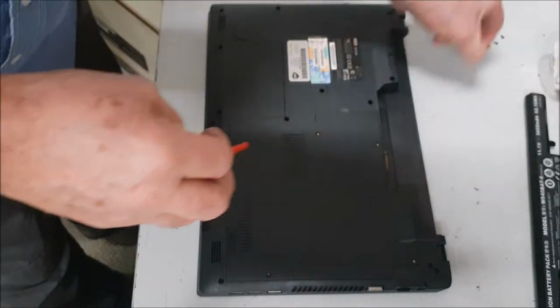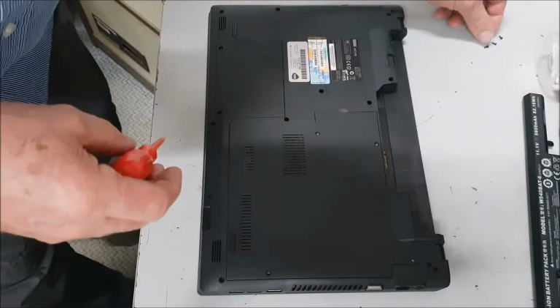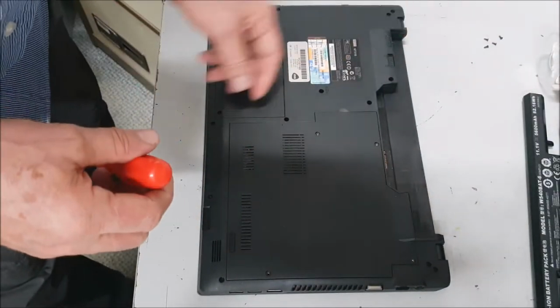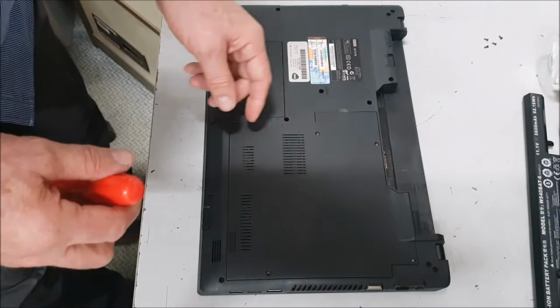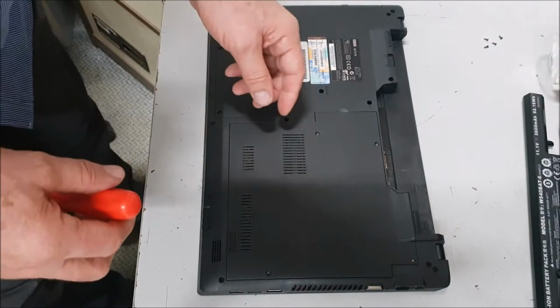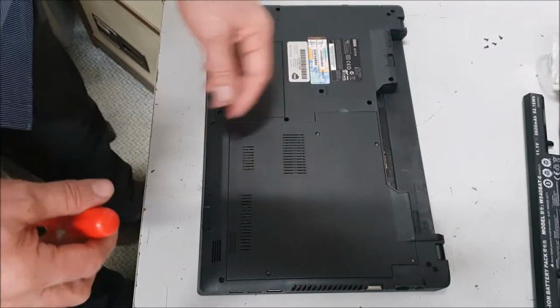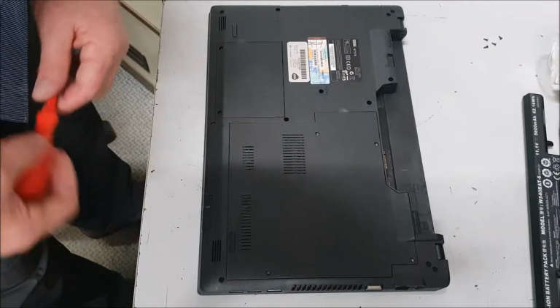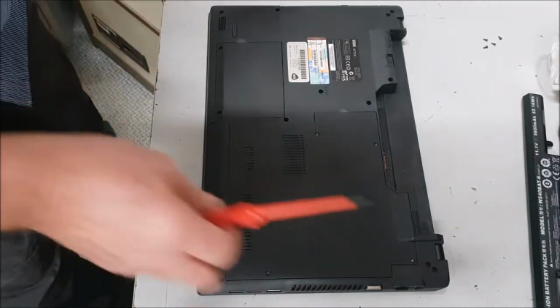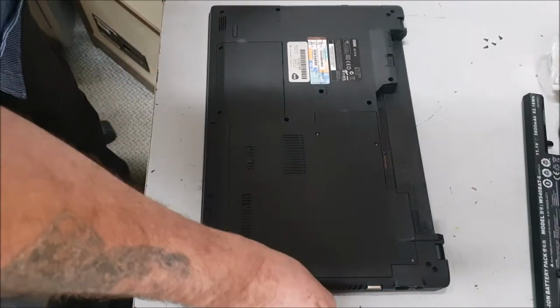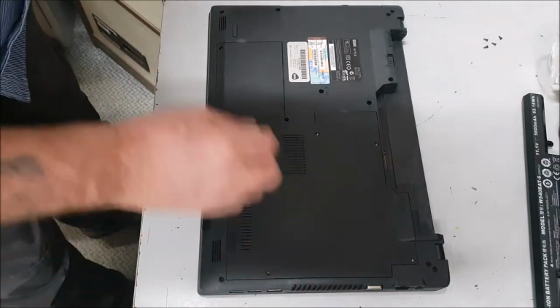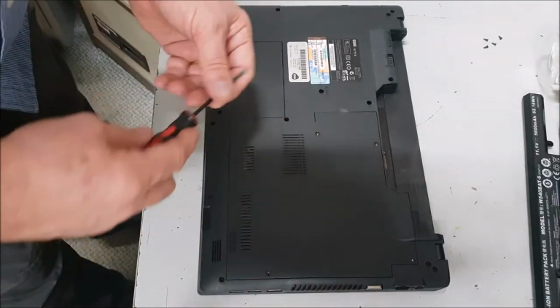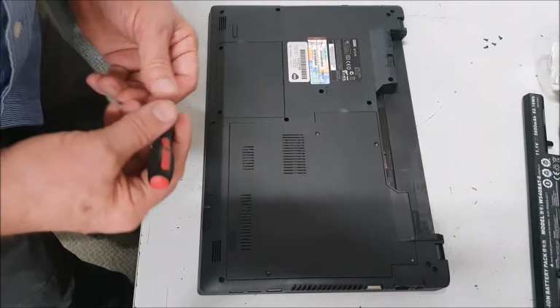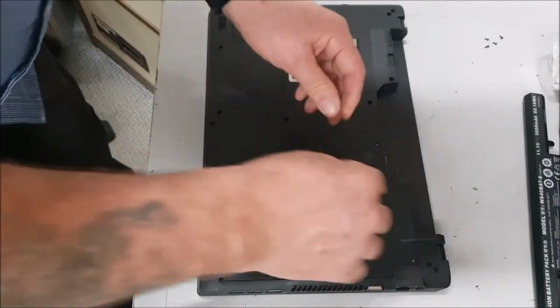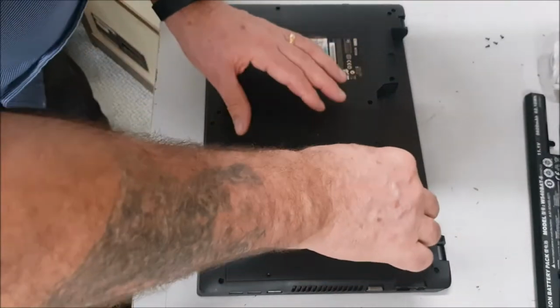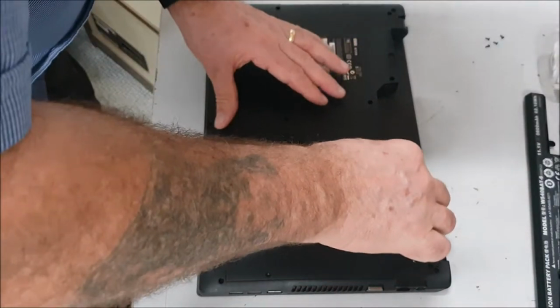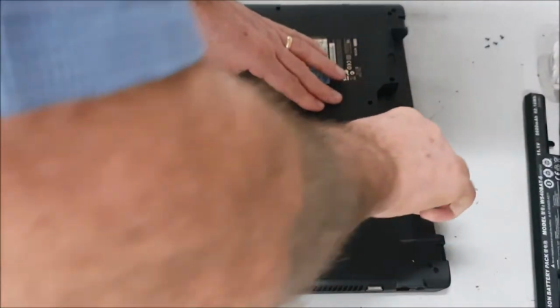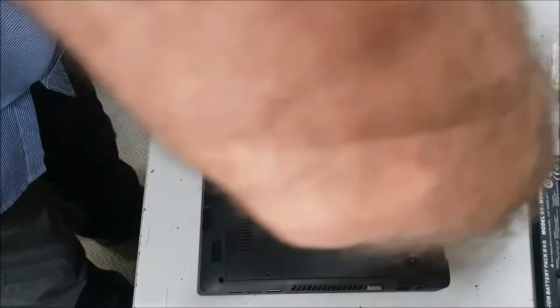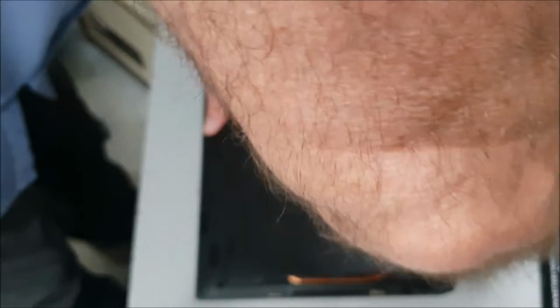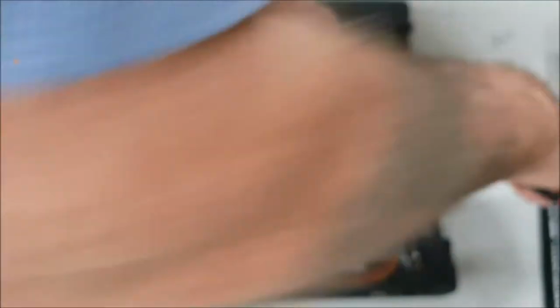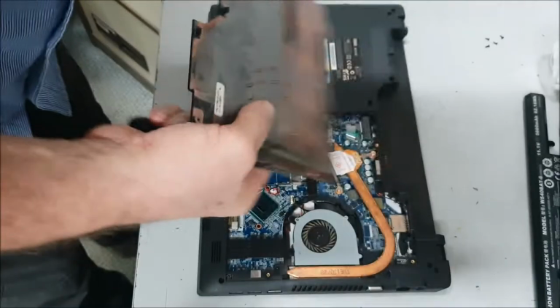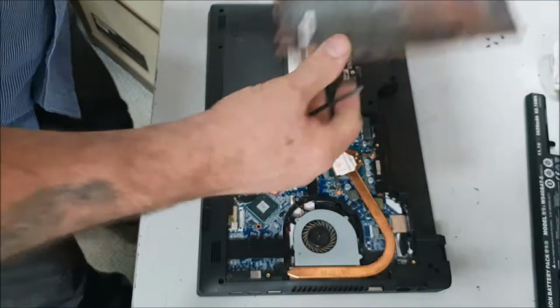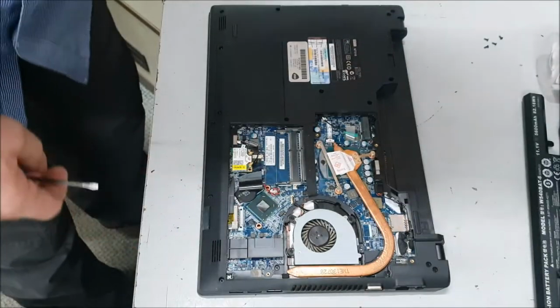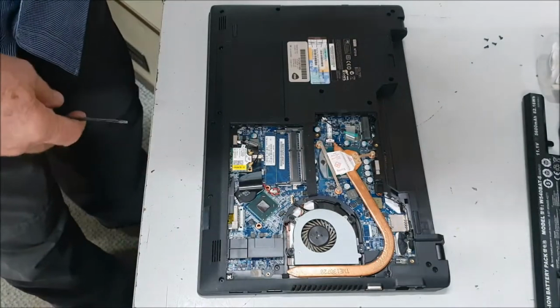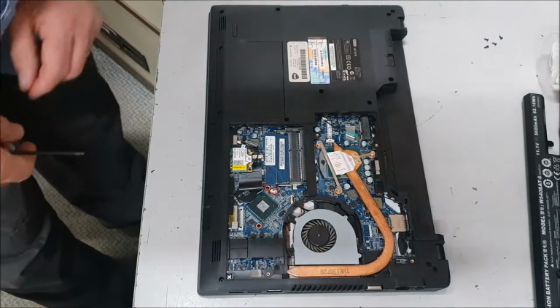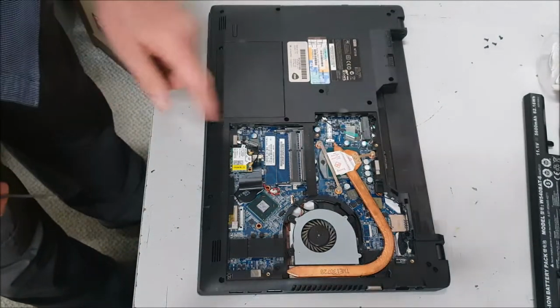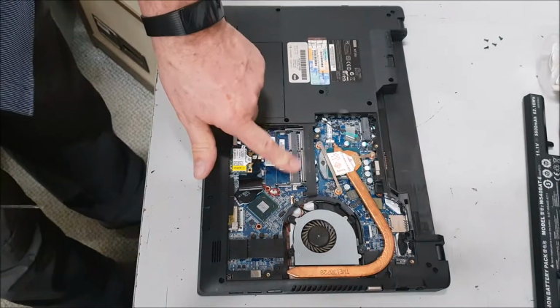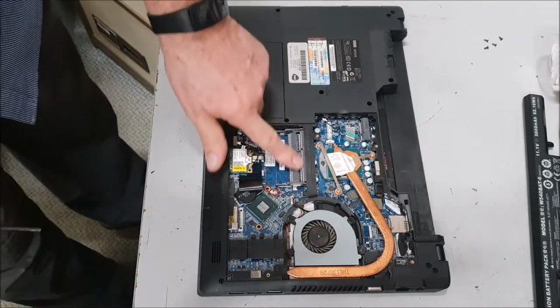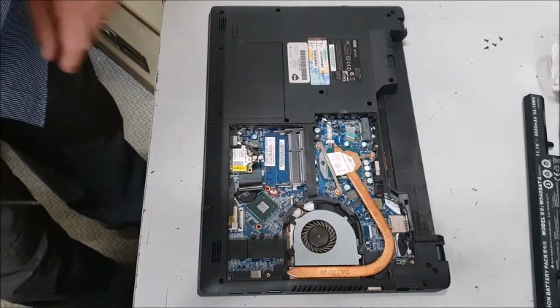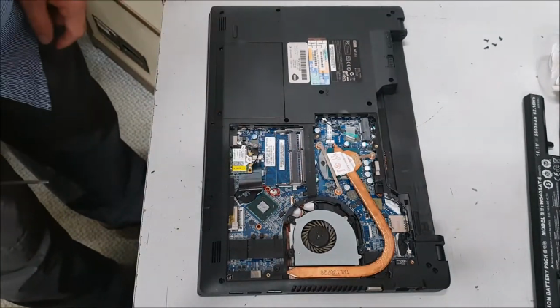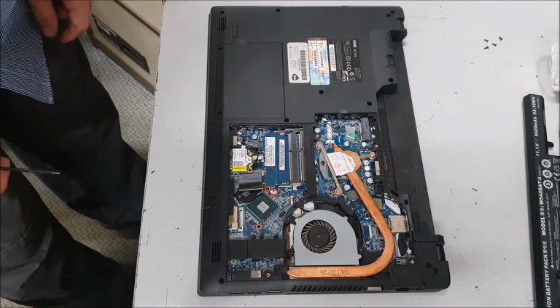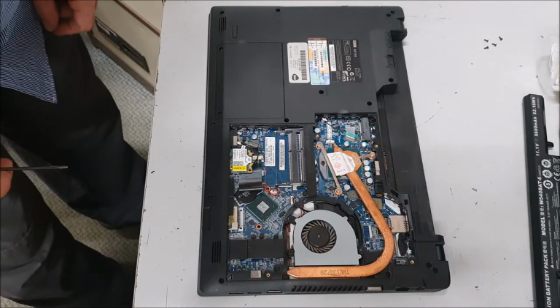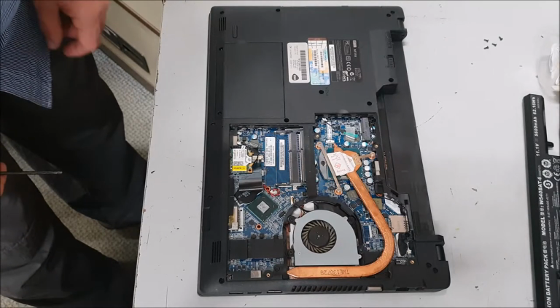And the processor, because it's quite a good machine. There we go — memory's gone already, so whether you had it in or it's got onboard I don't know.